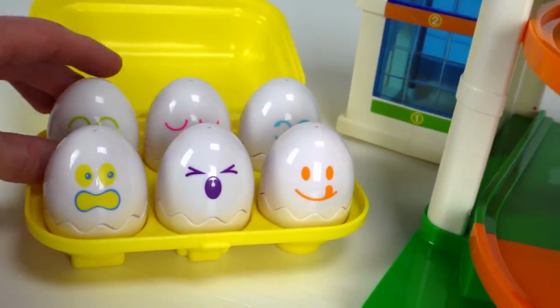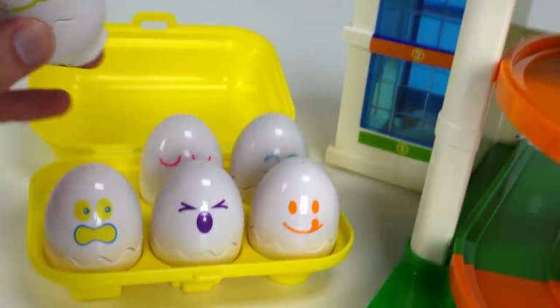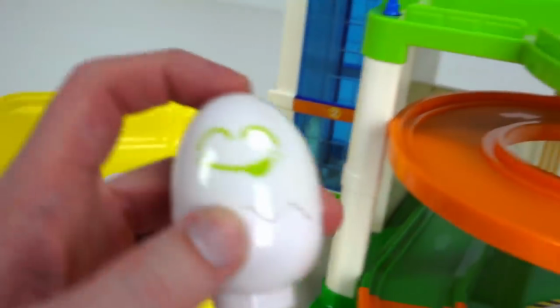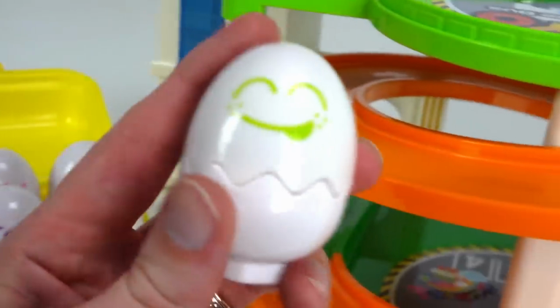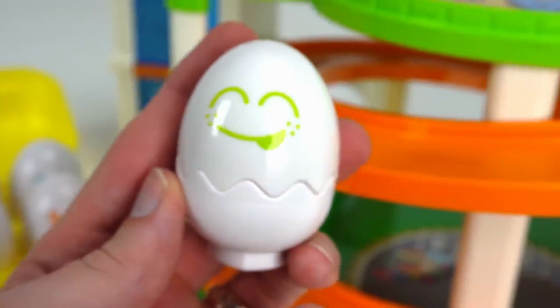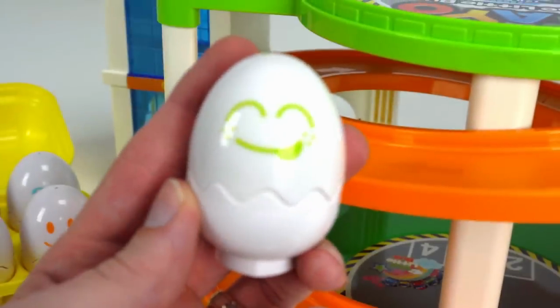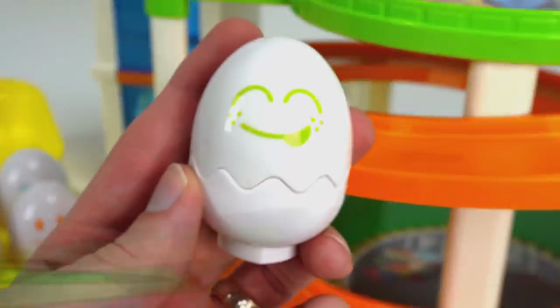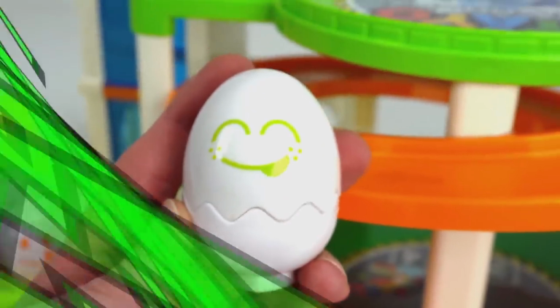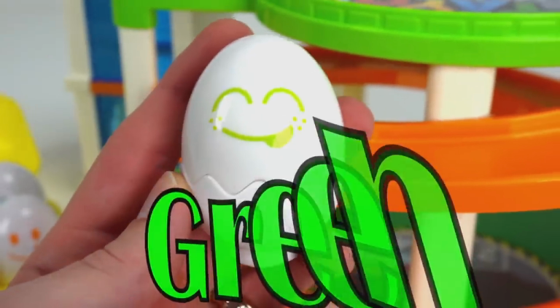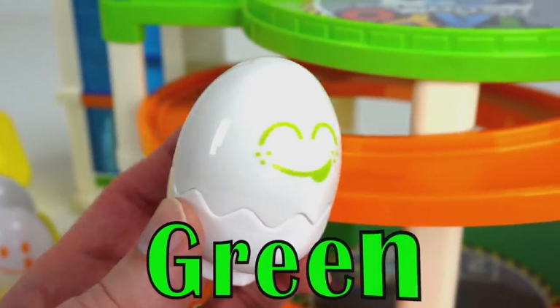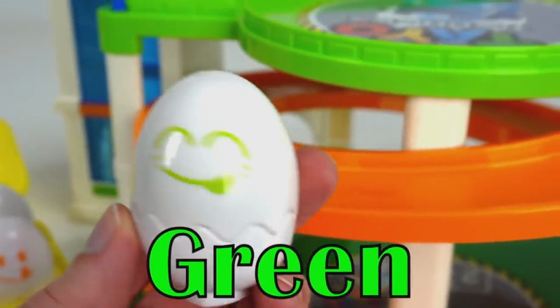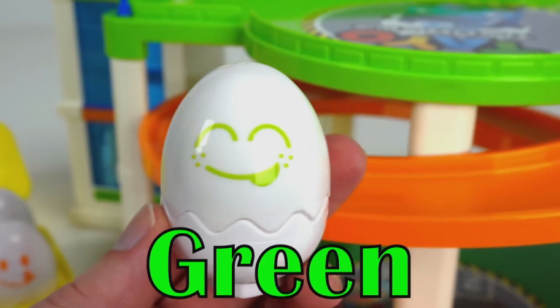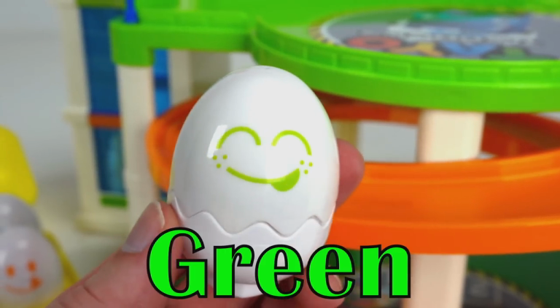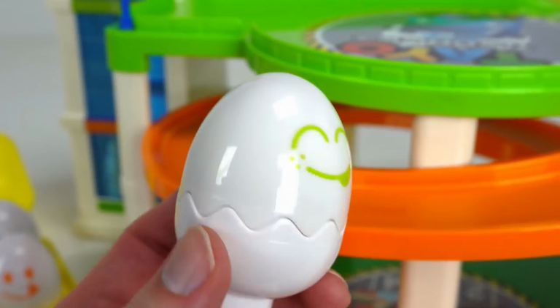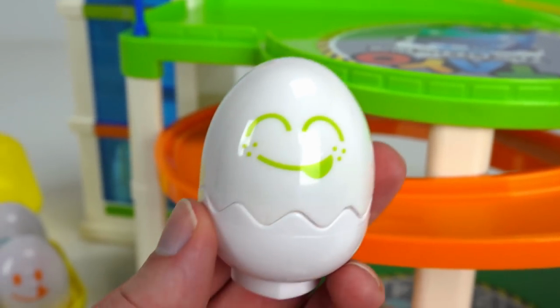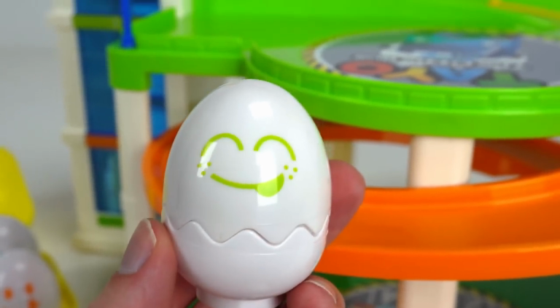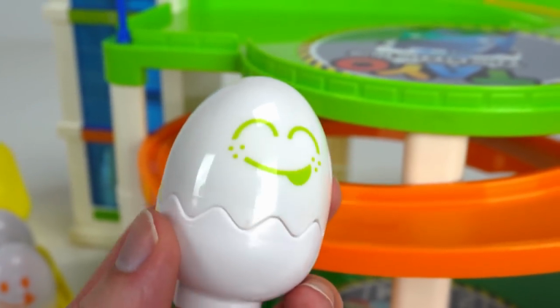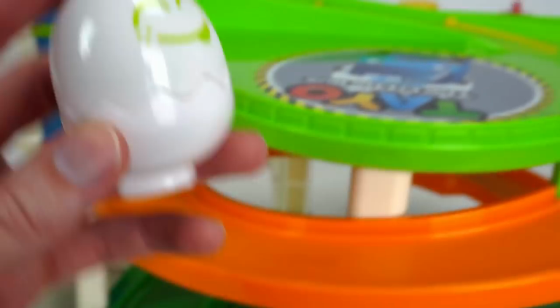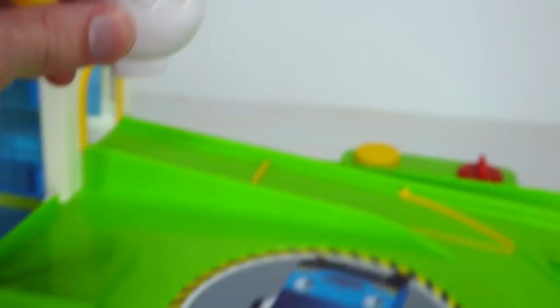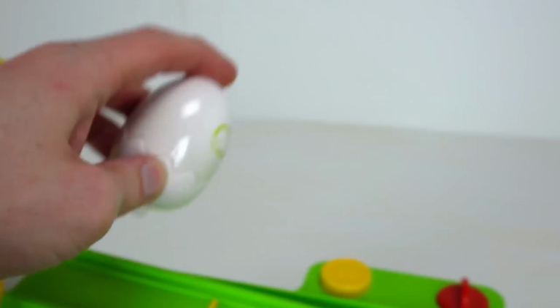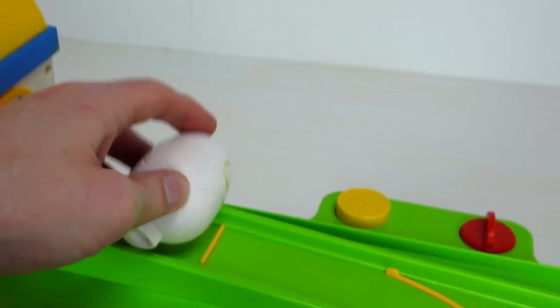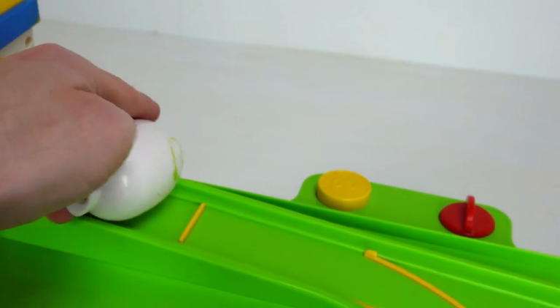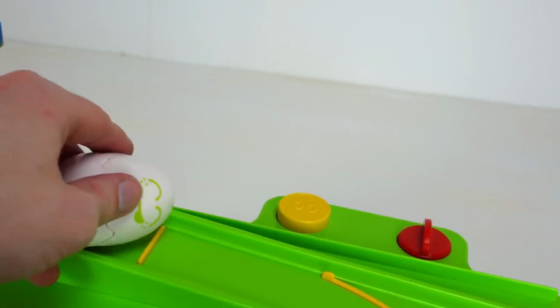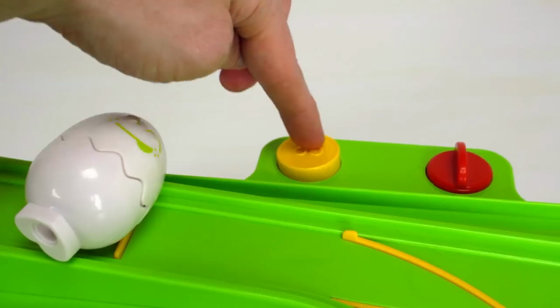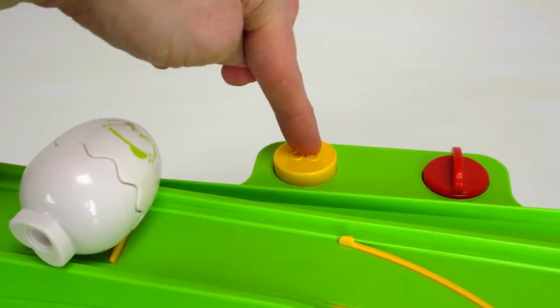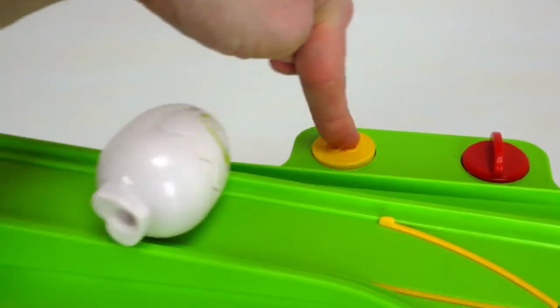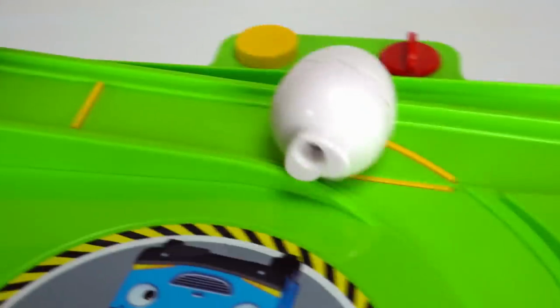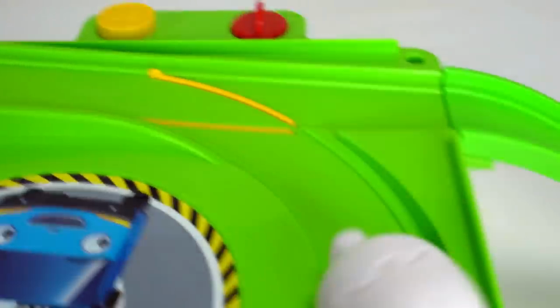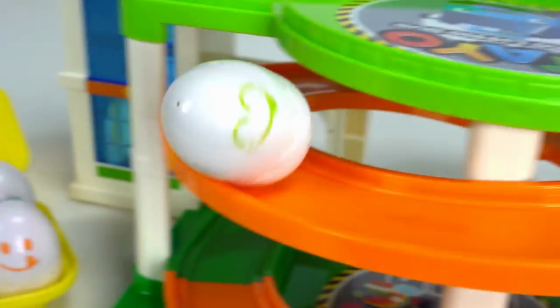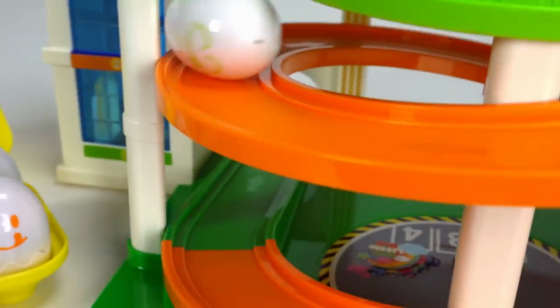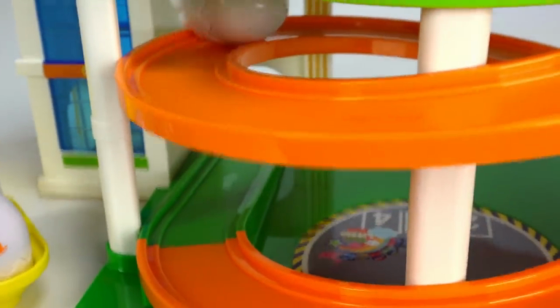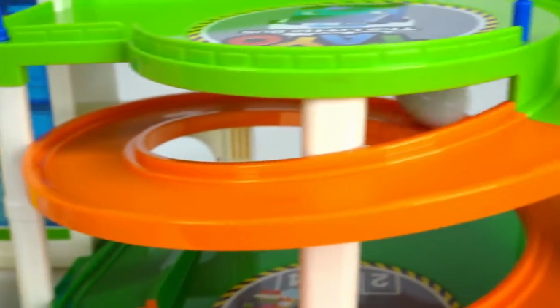Let's start with this egg. What color is this? Green! Green, that's right. Let's start with the green egg. He looks like he's laughing. All right green egg, here he goes. Whoa, look at it roll!